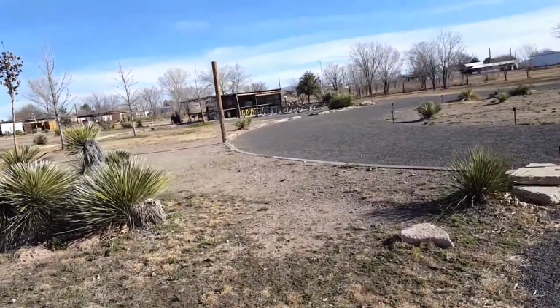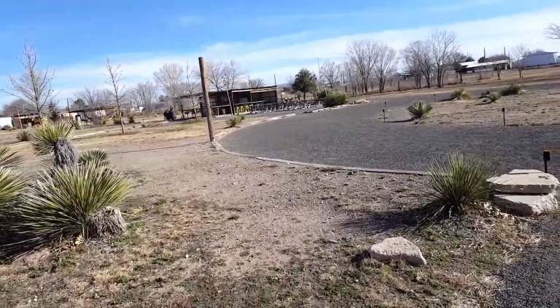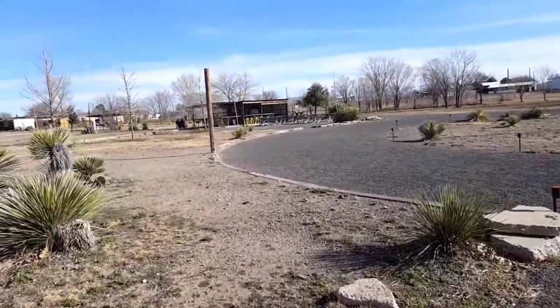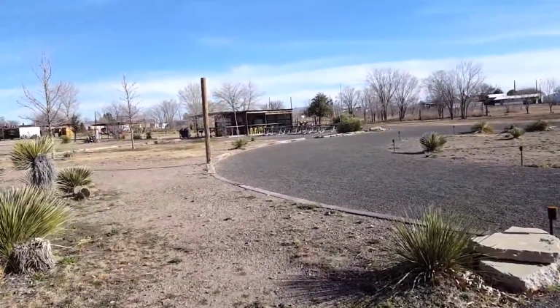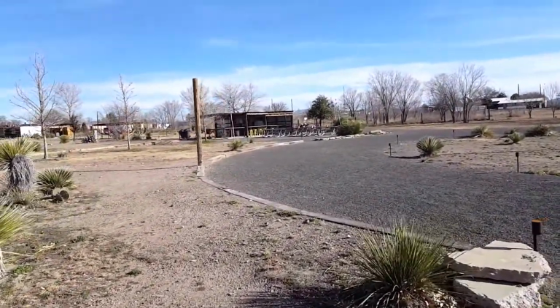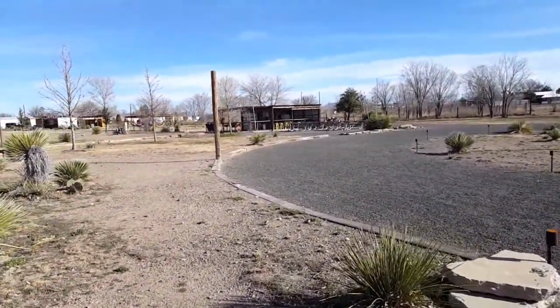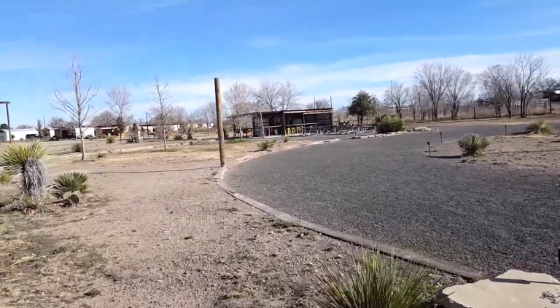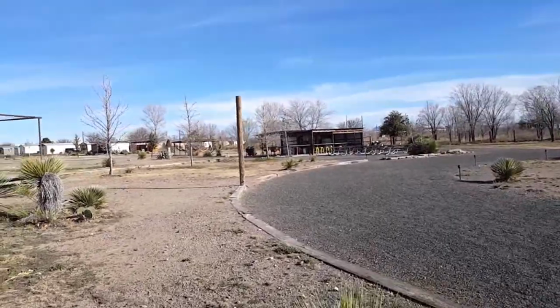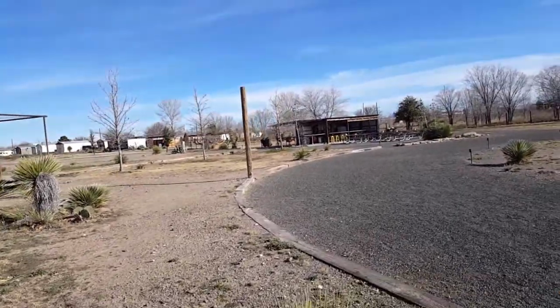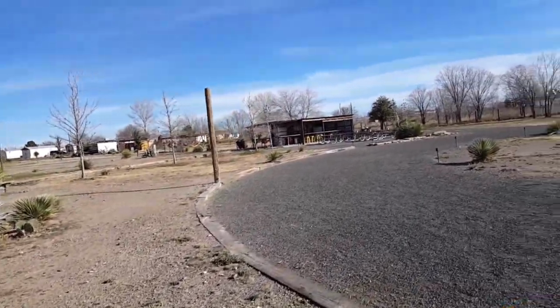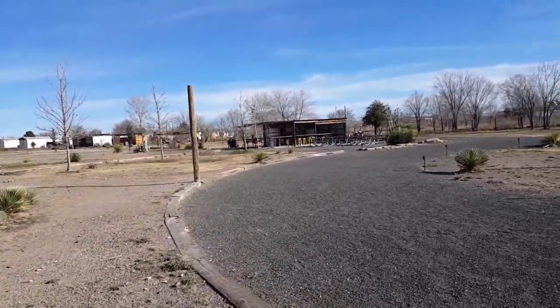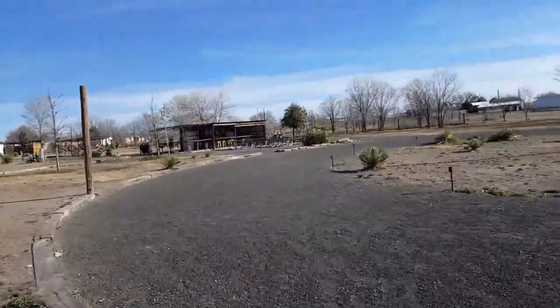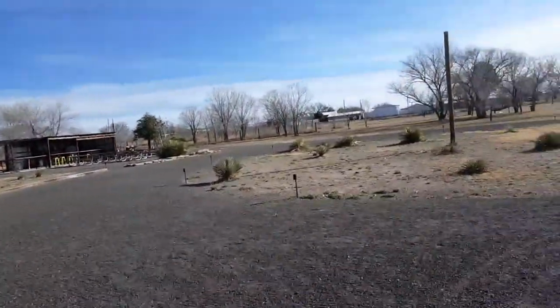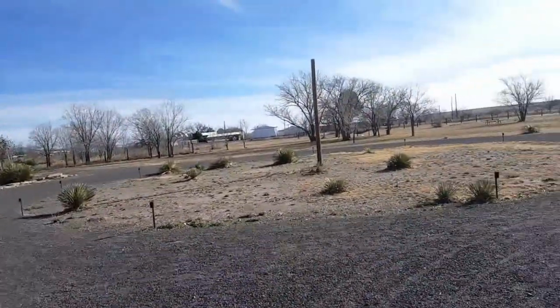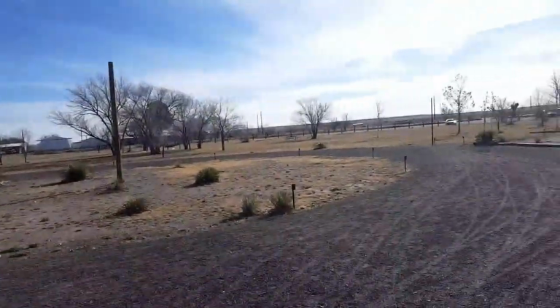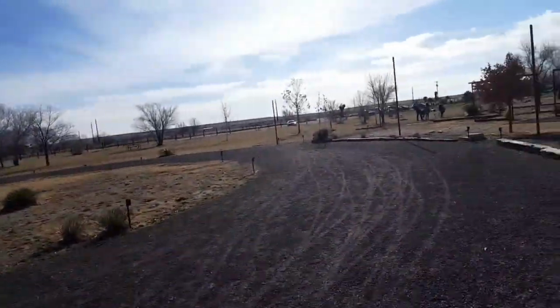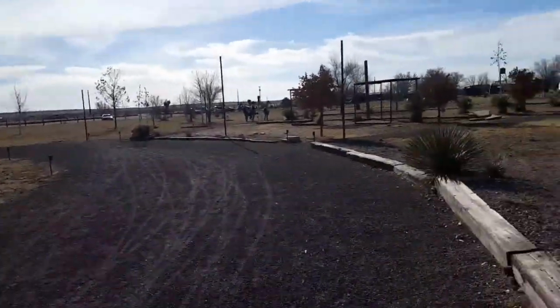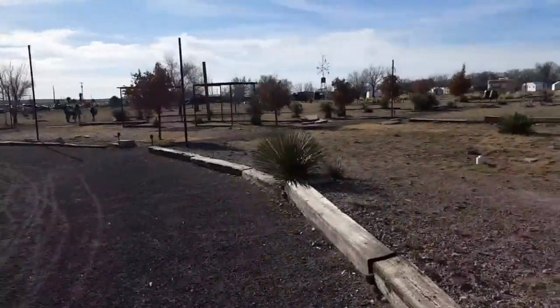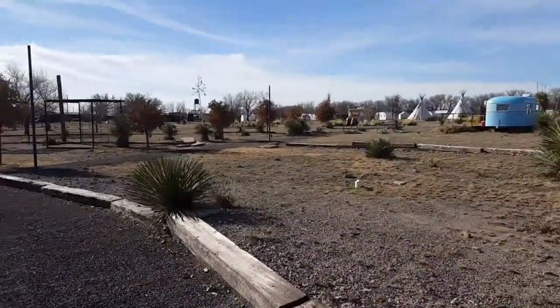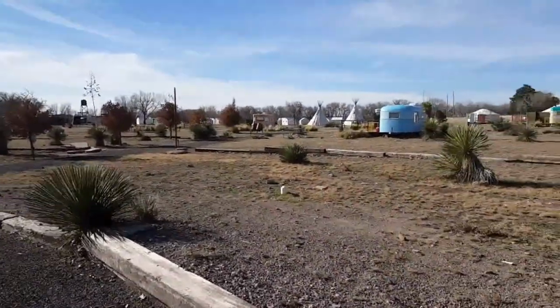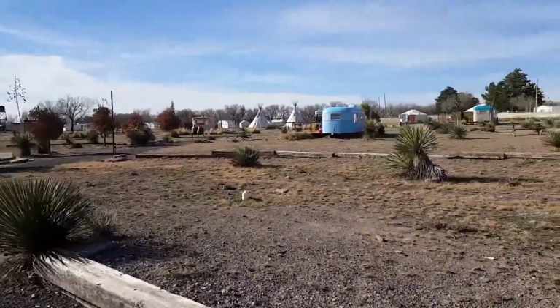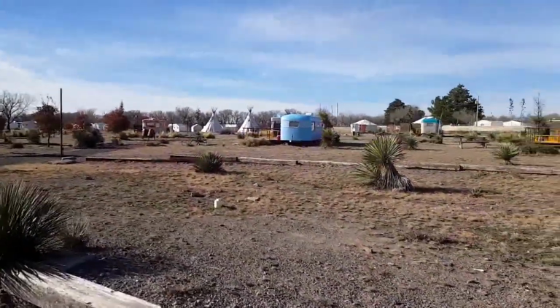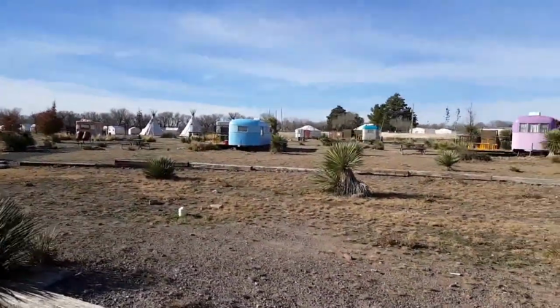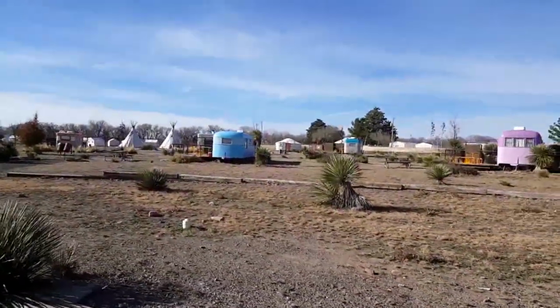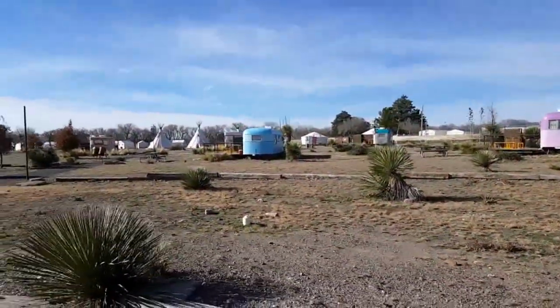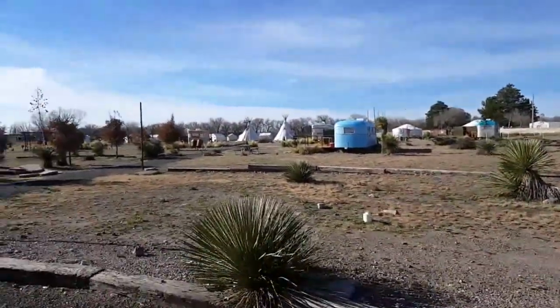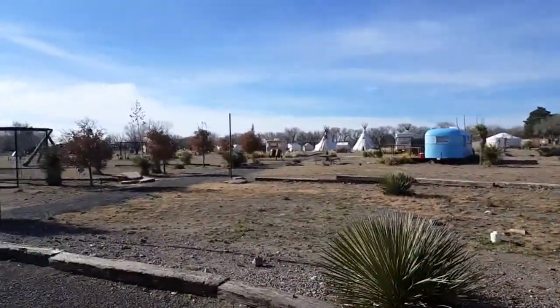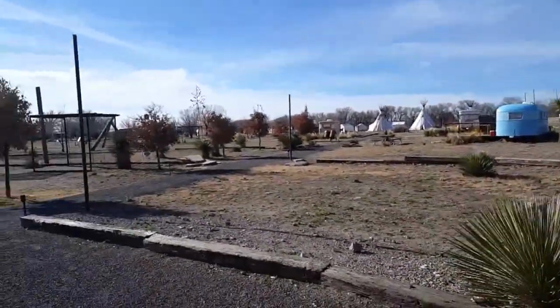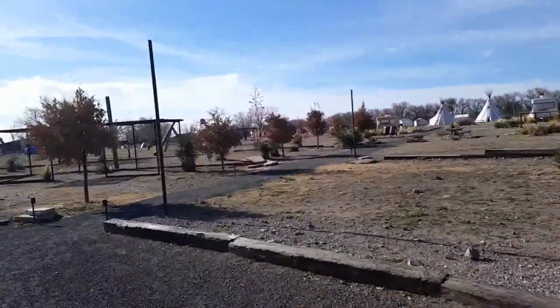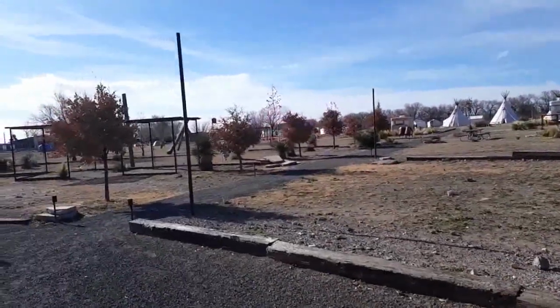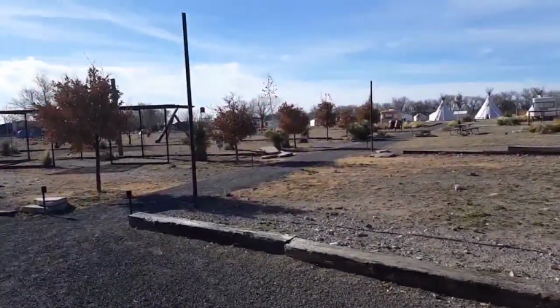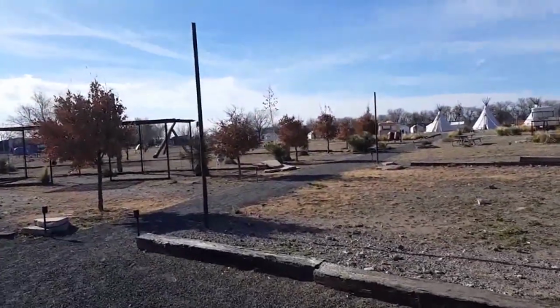This is an outdoor kitchen. So there you go — El Cosmico in Marfa, West Texas.